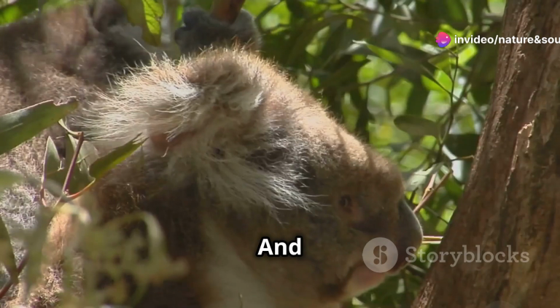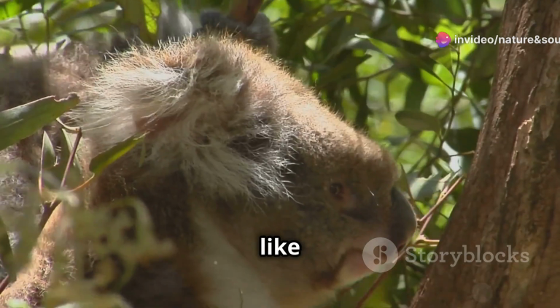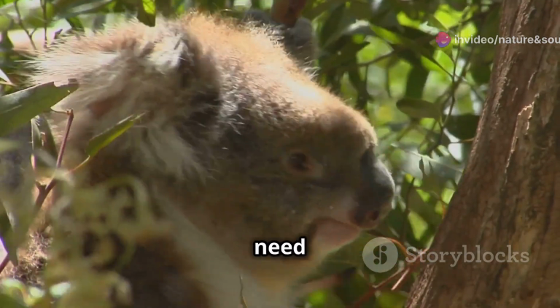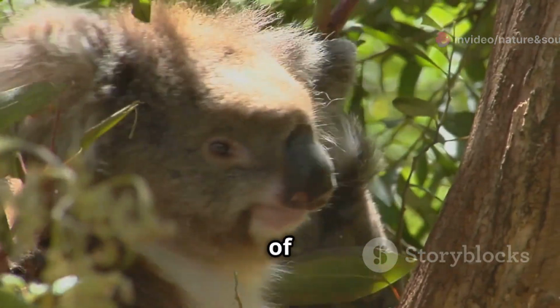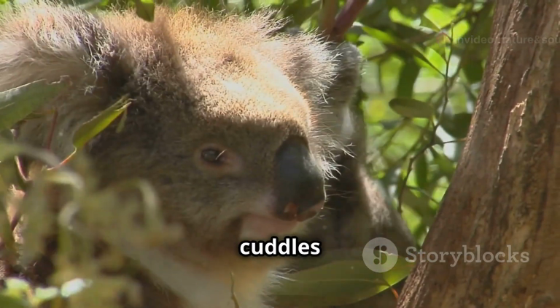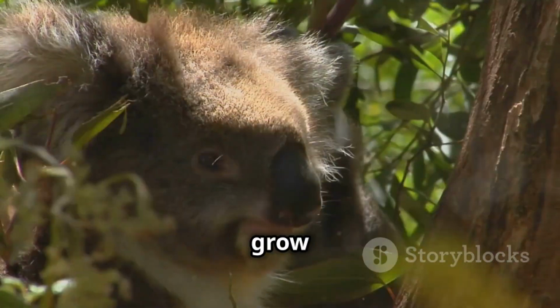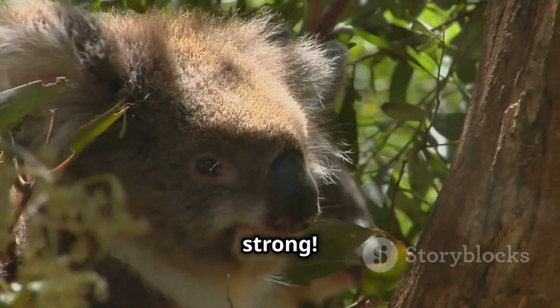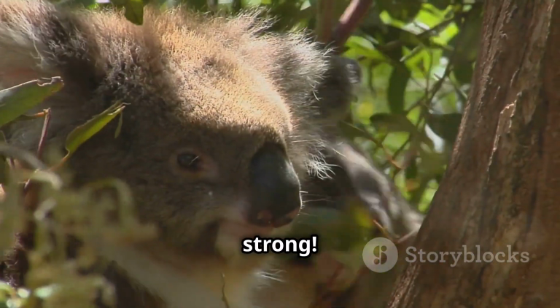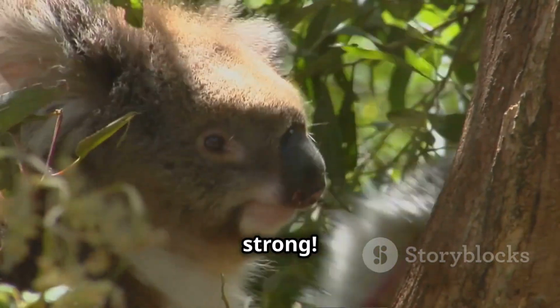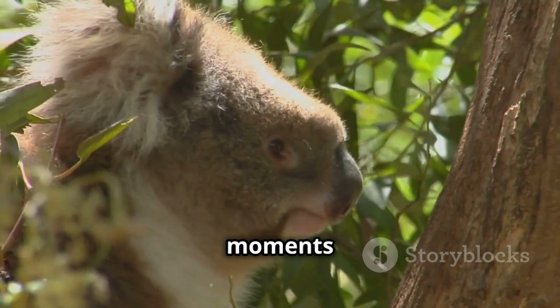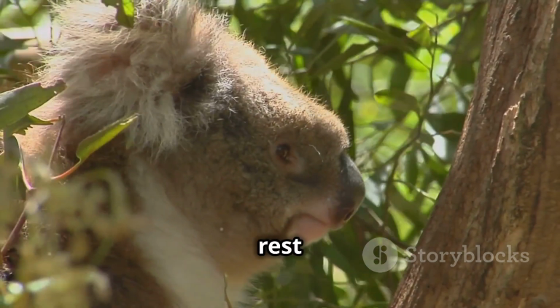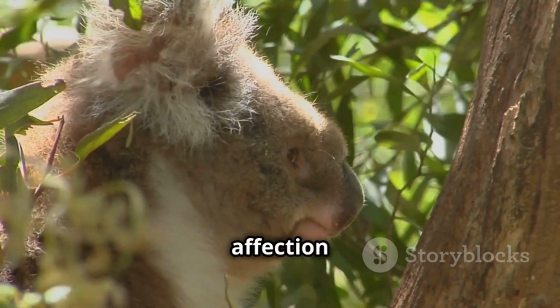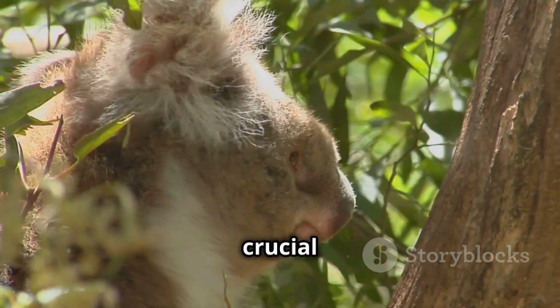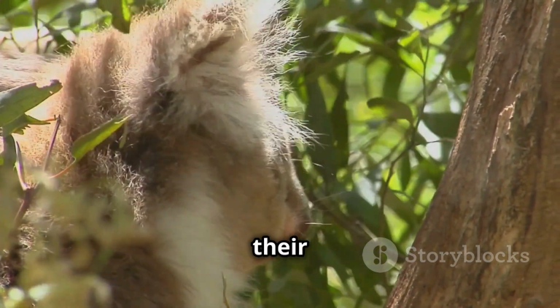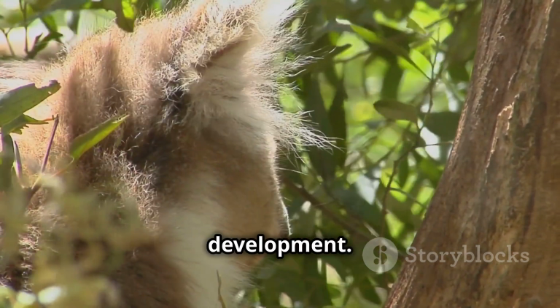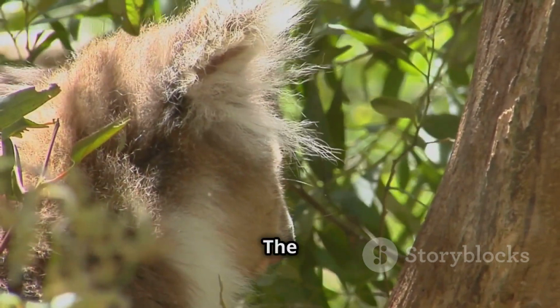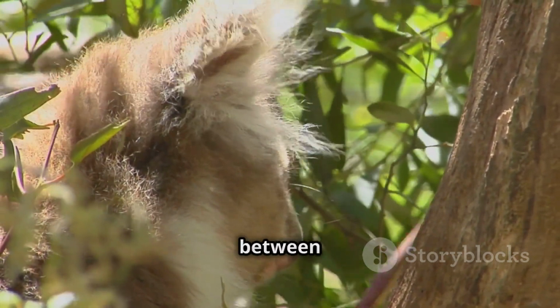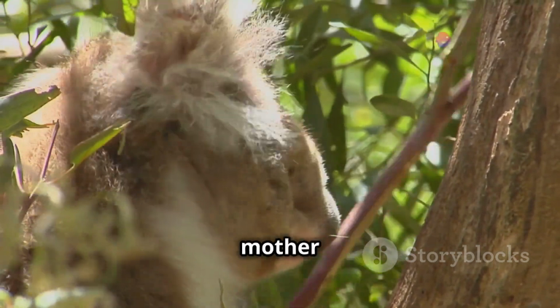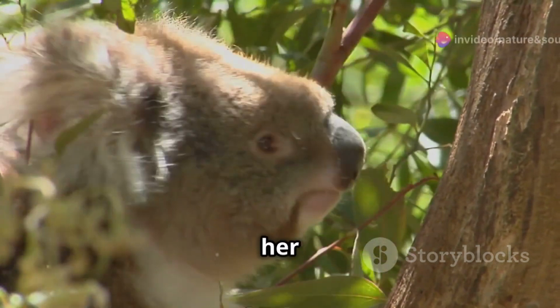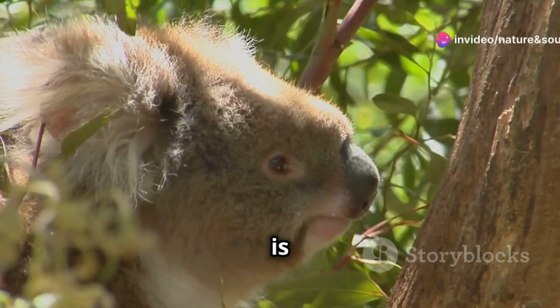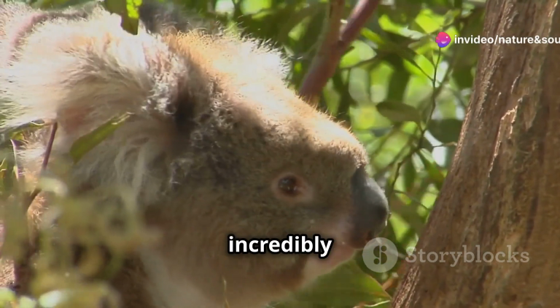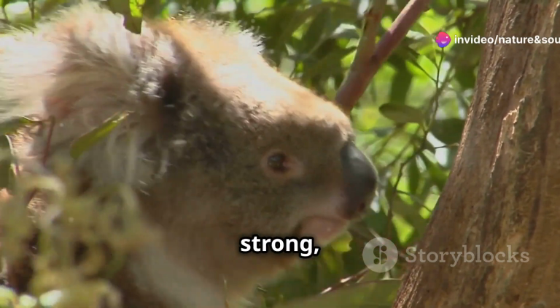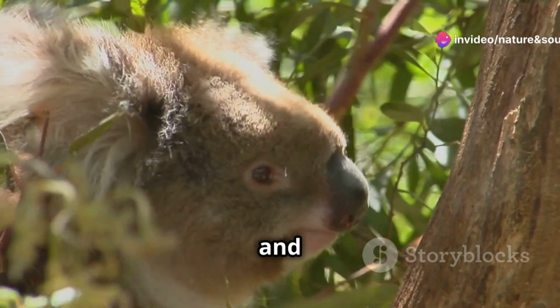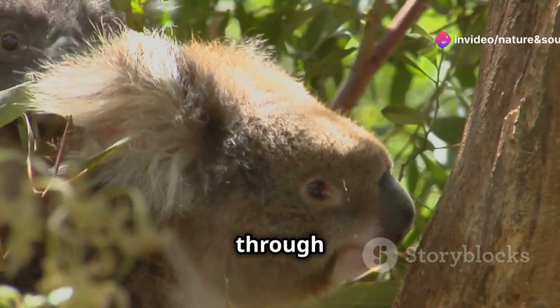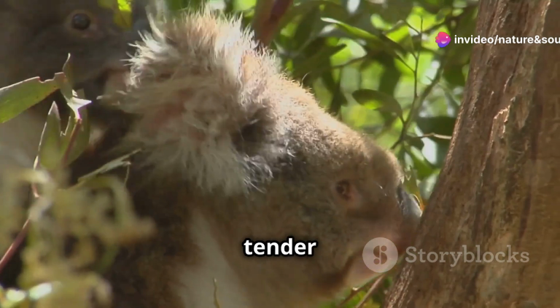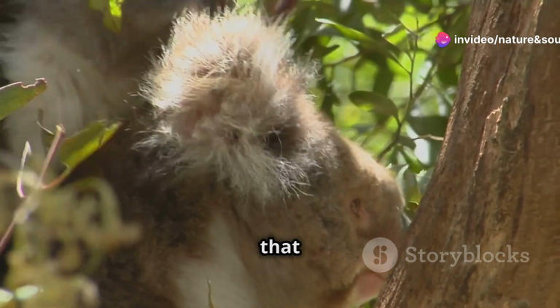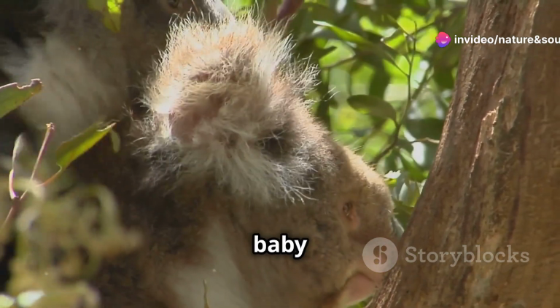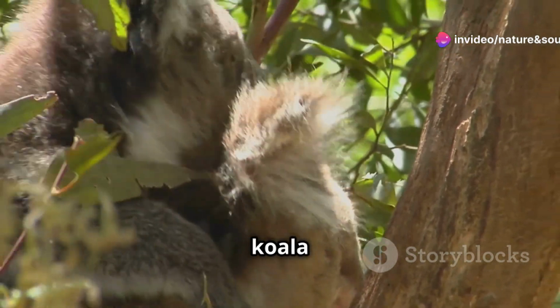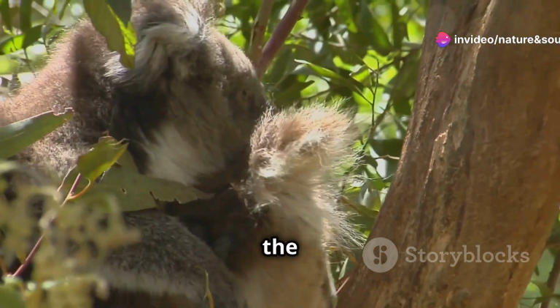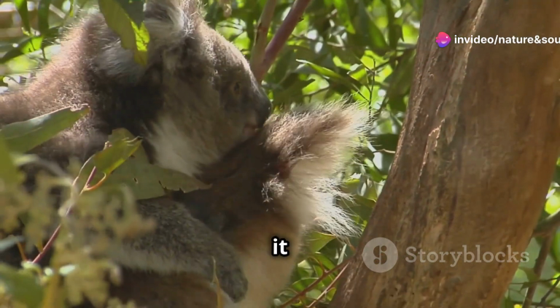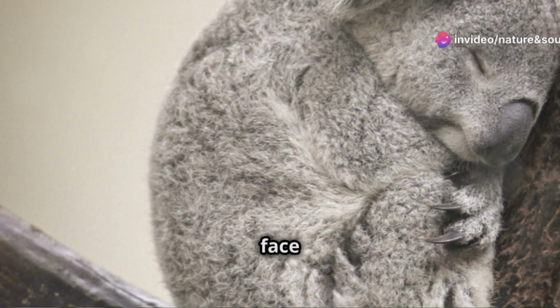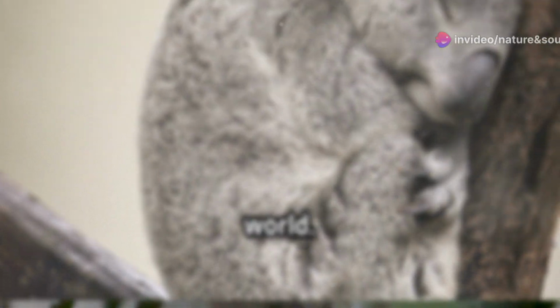And just like us, they need lots of naps and cuddles to grow big and strong. These moments of rest and affection are crucial for their development. The bond between the mother and her joey is incredibly strong, and it's through these tender moments that the baby koala gains the strength it needs to face the world.